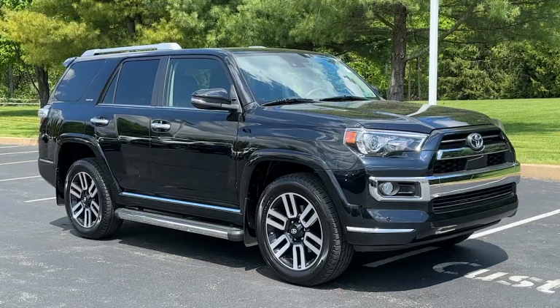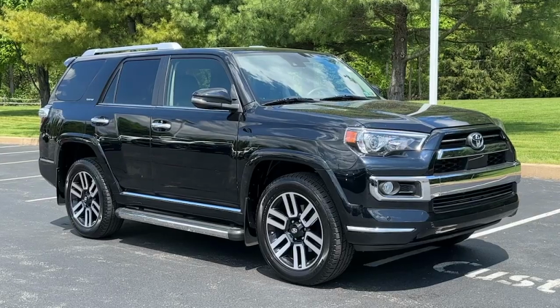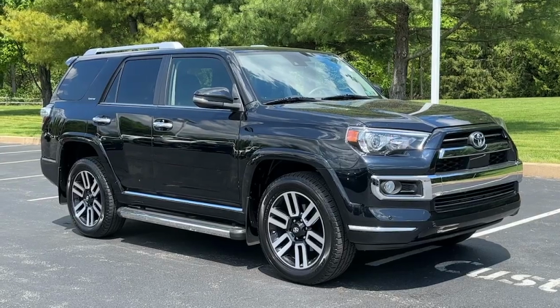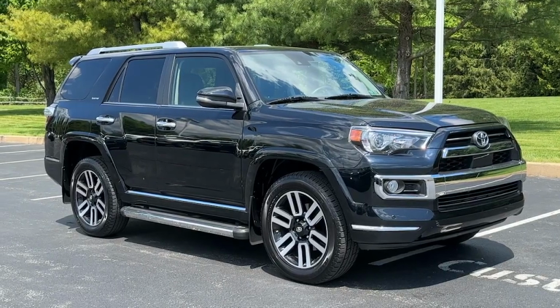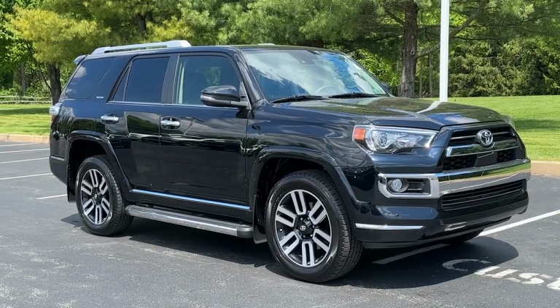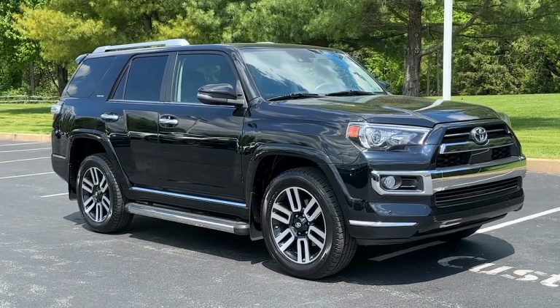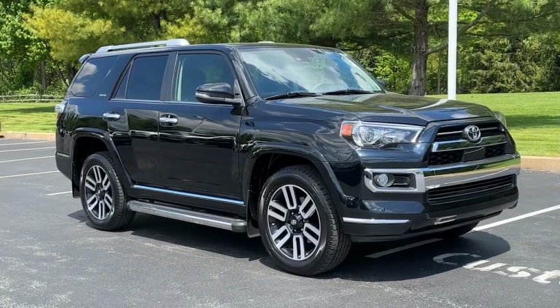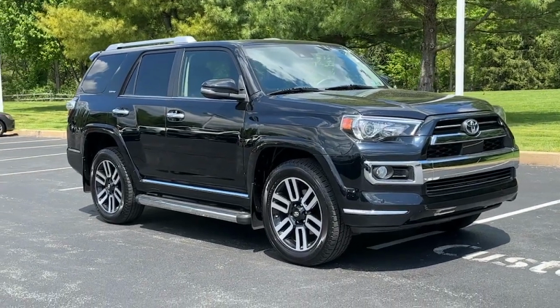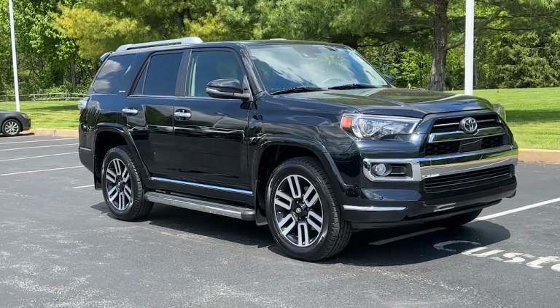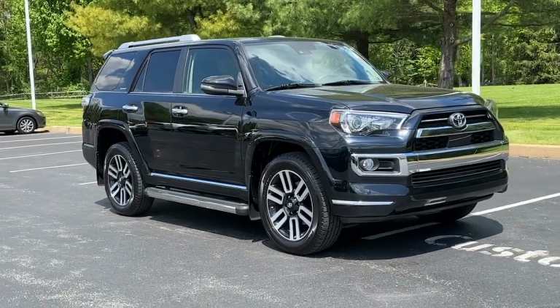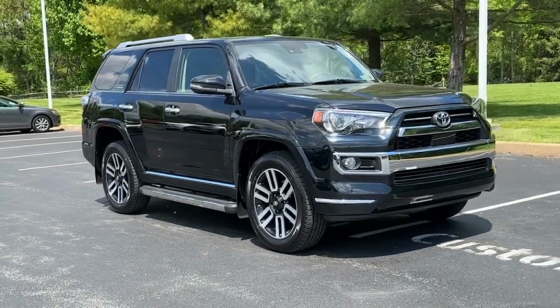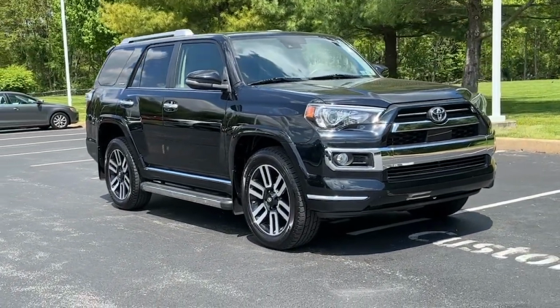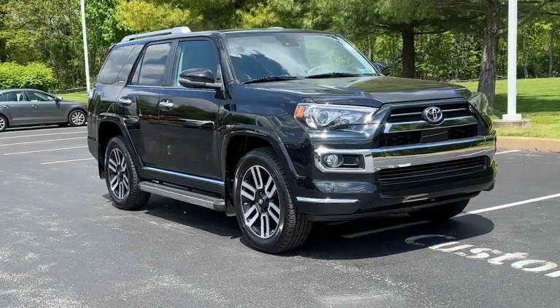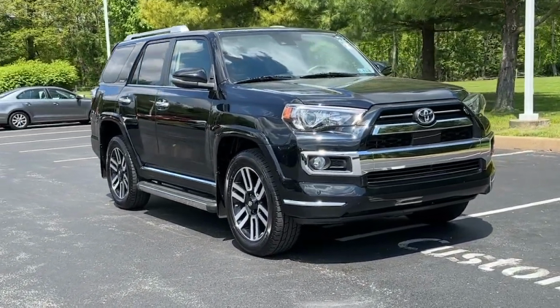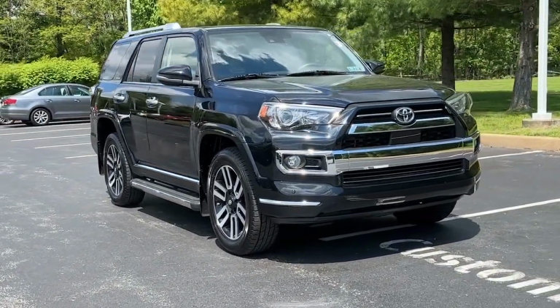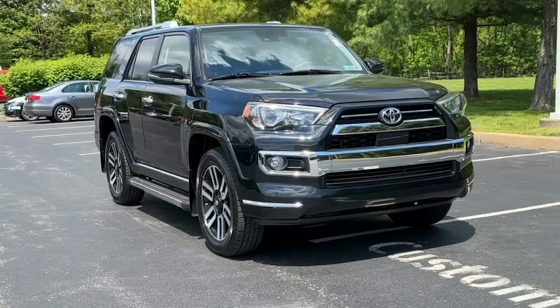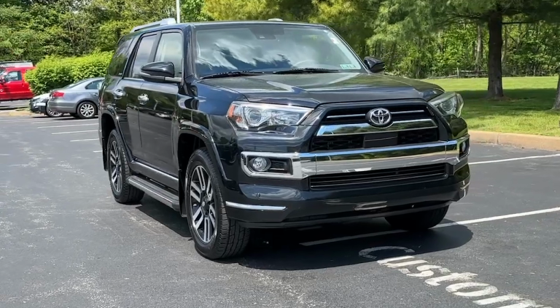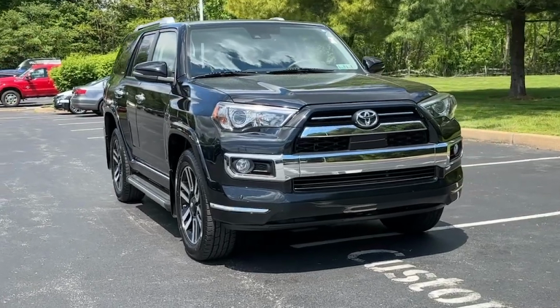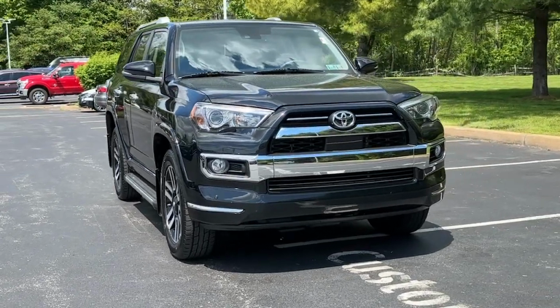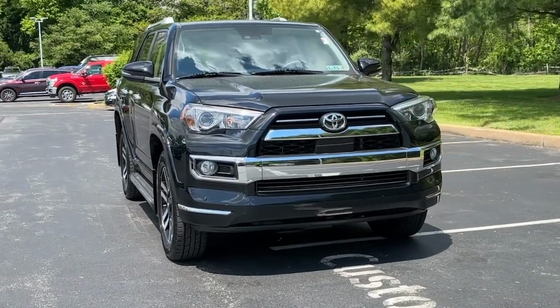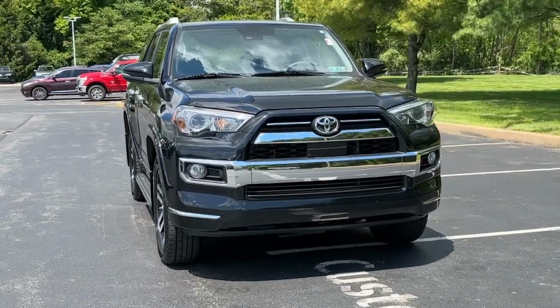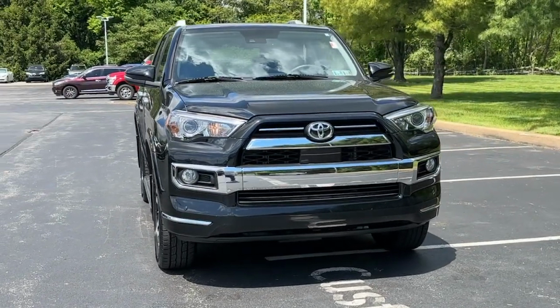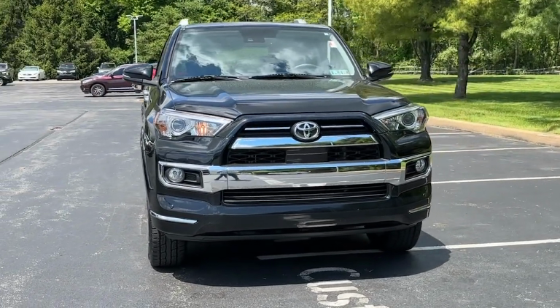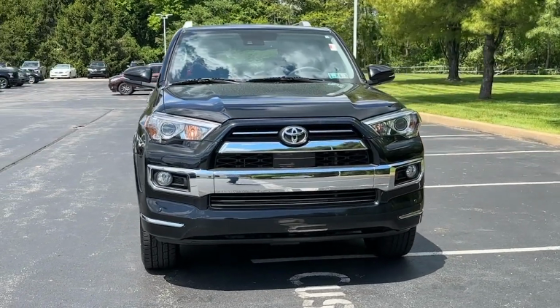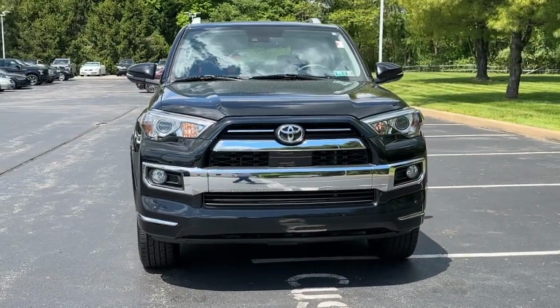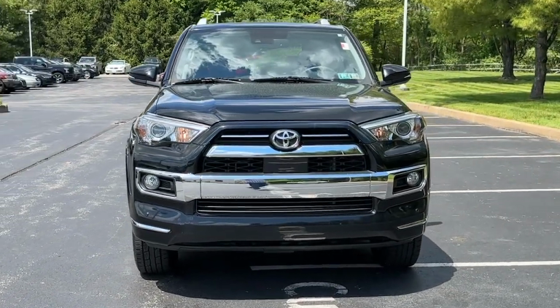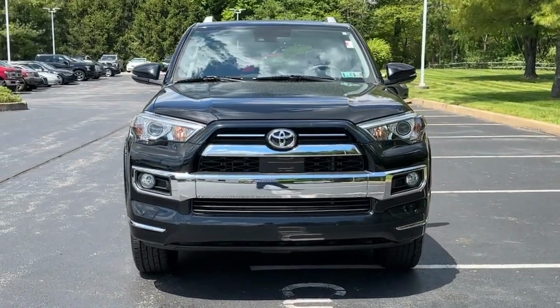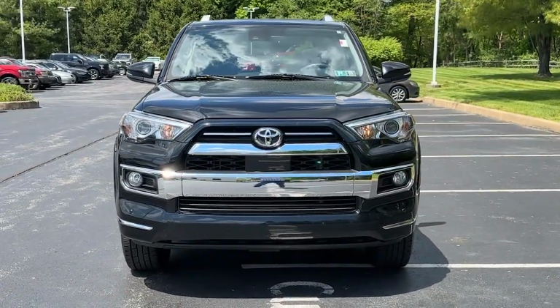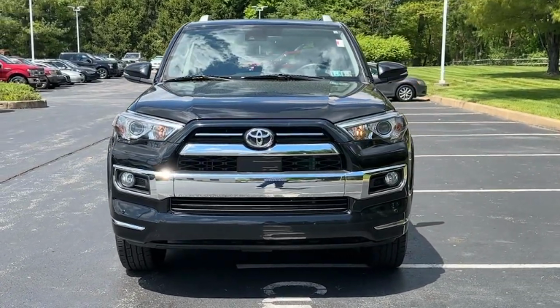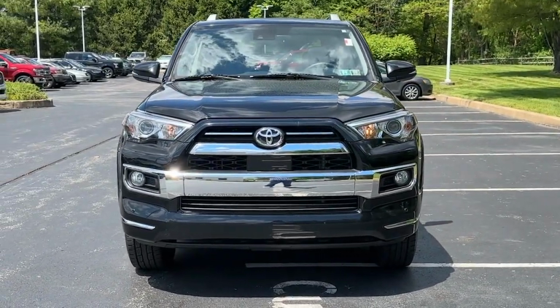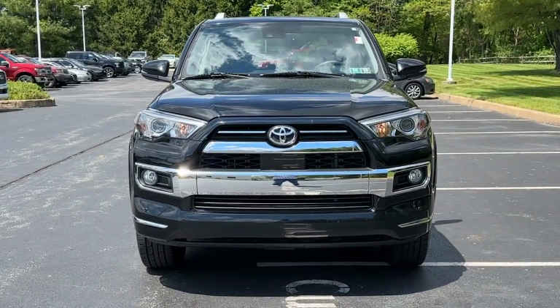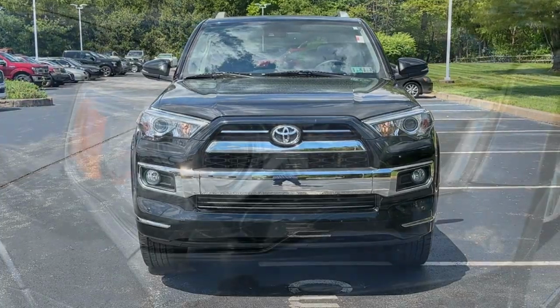This could be the car for you. The 2020 Toyota 4Runner. With less than 45,000 miles on the odometer, this vehicle provides excellent value.